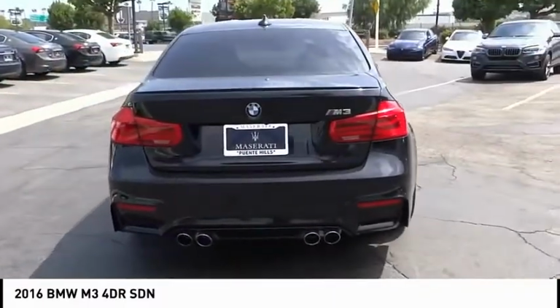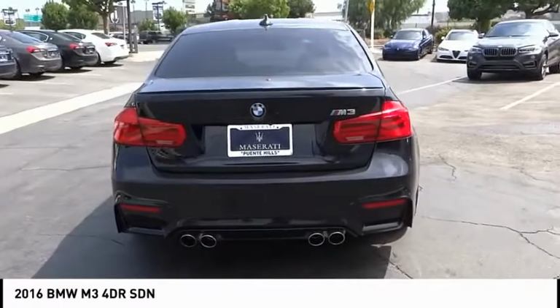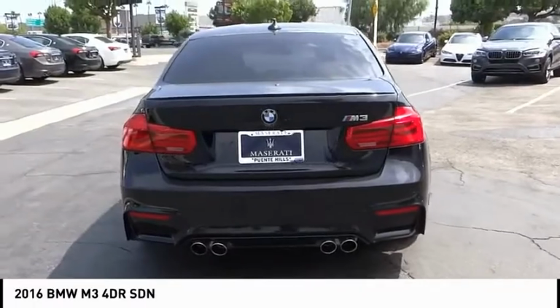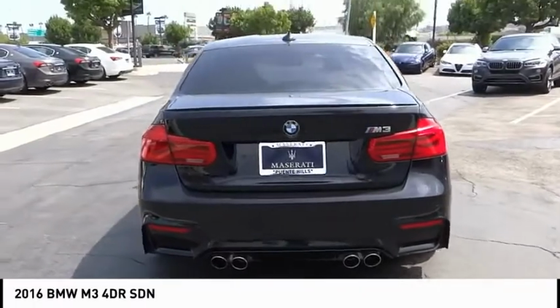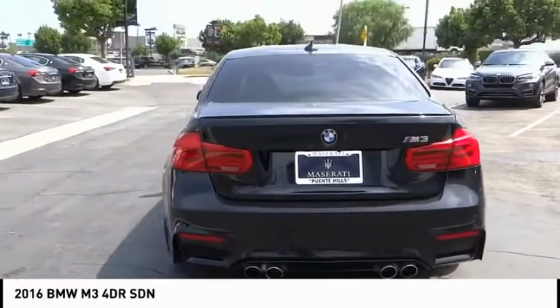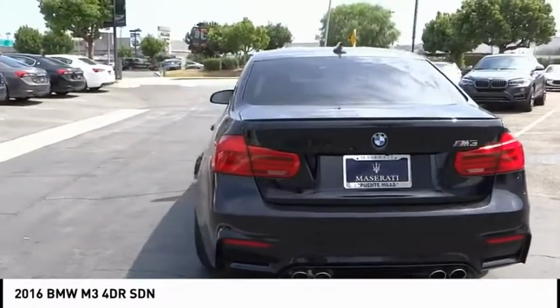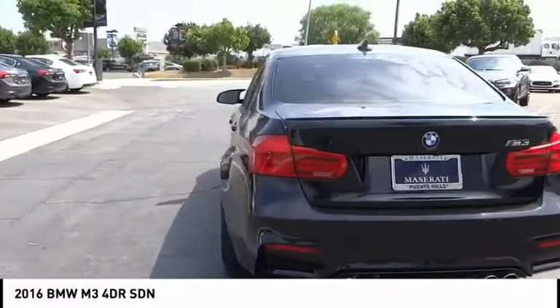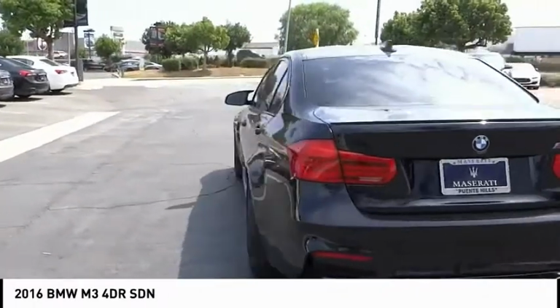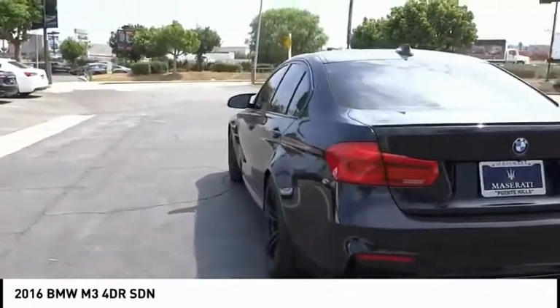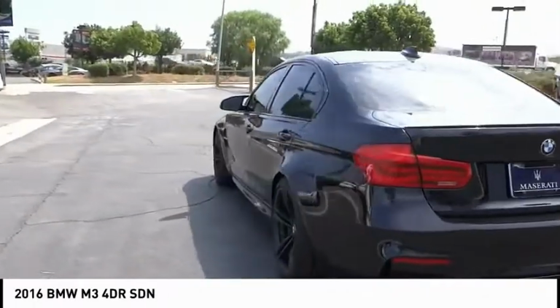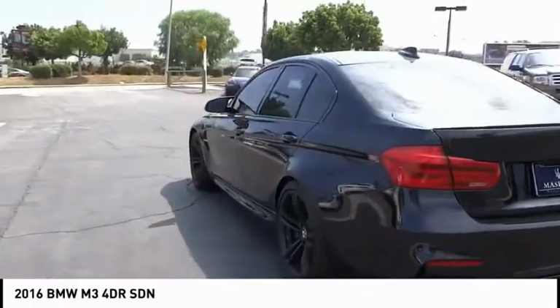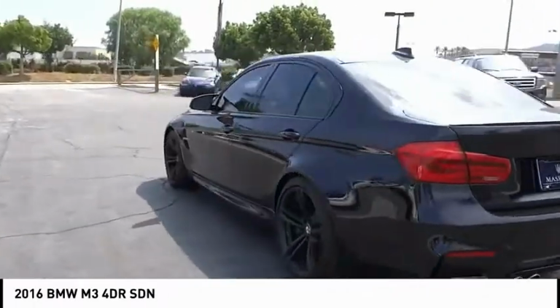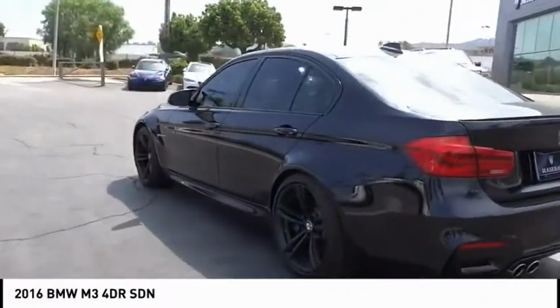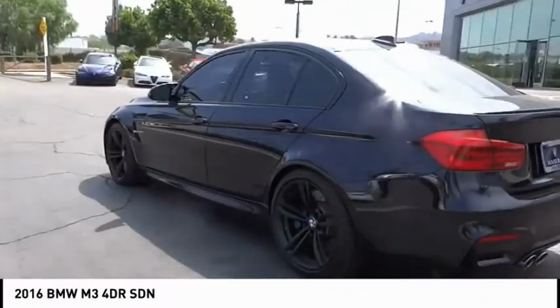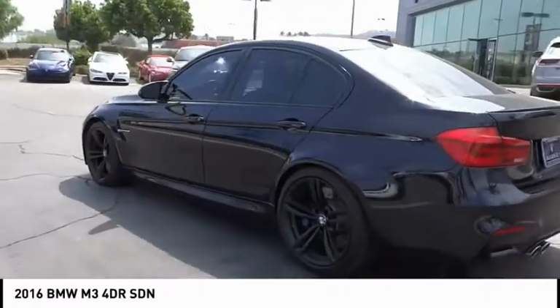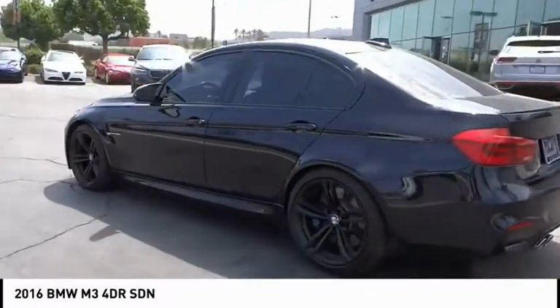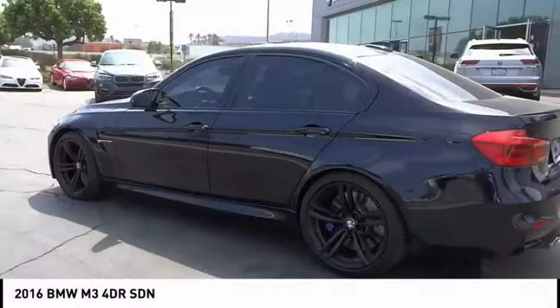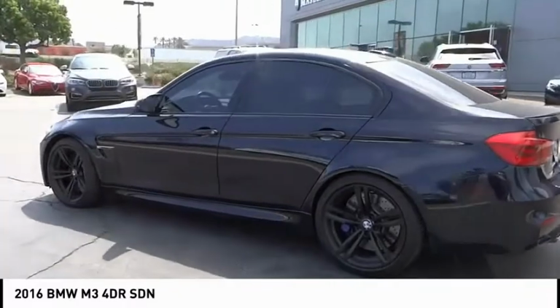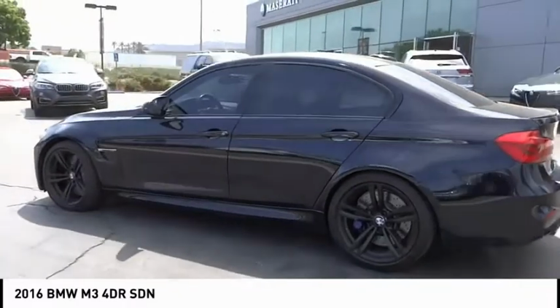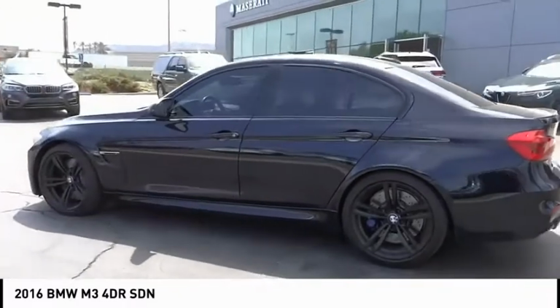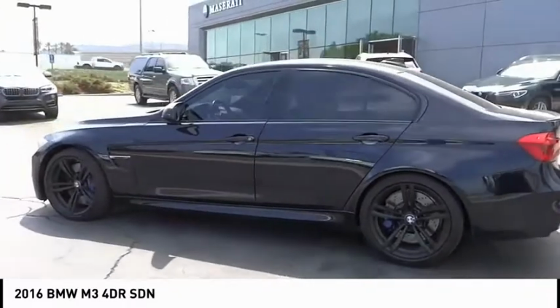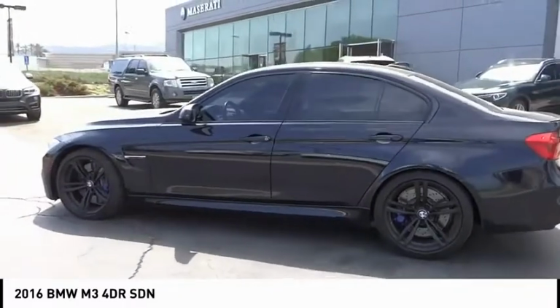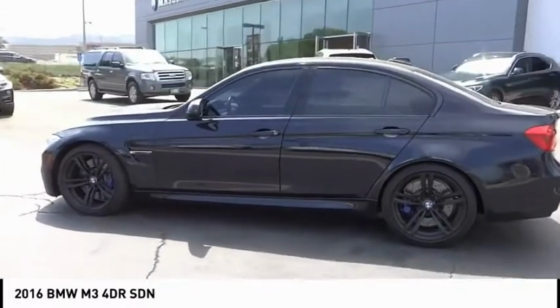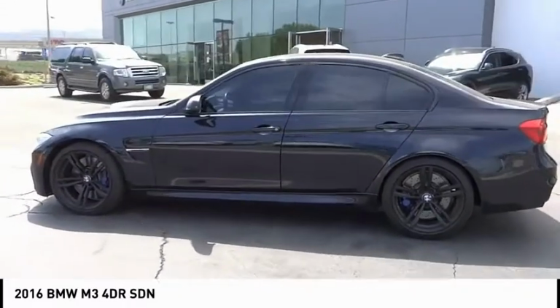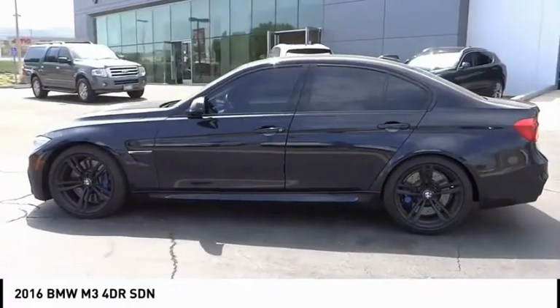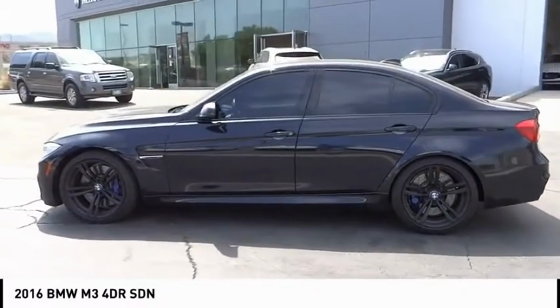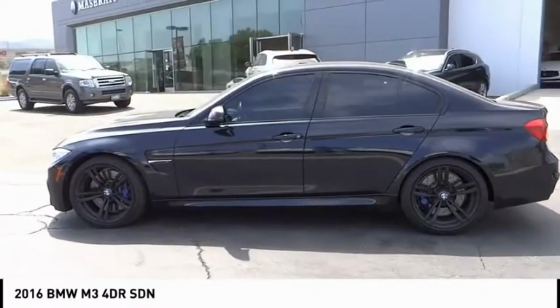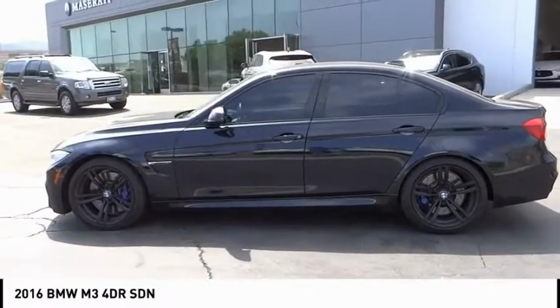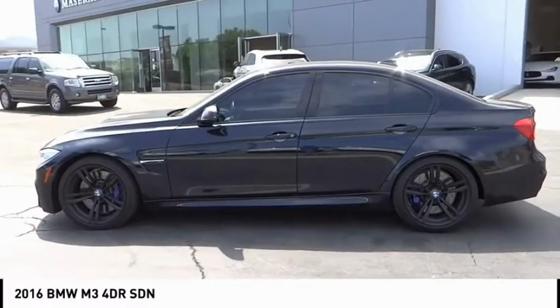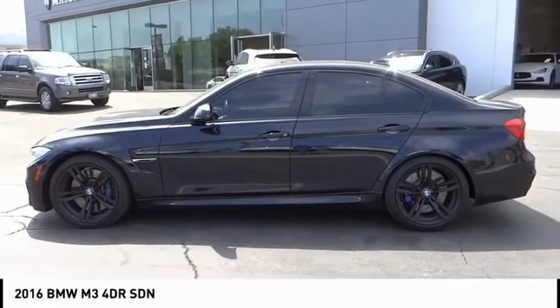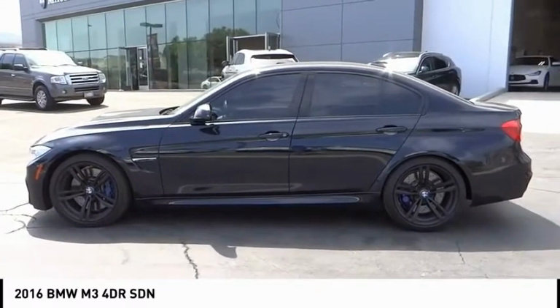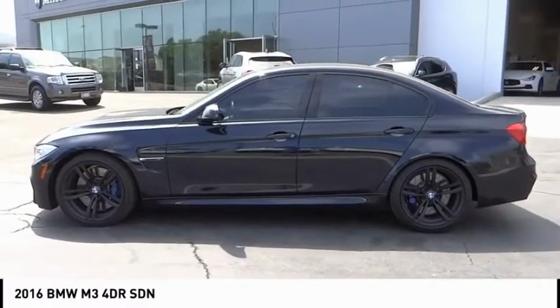This vehicle has less than 75,000 miles. Here are some of this vehicle's great options: electronic stability control, alloy wheels, brake assist, and traction control.